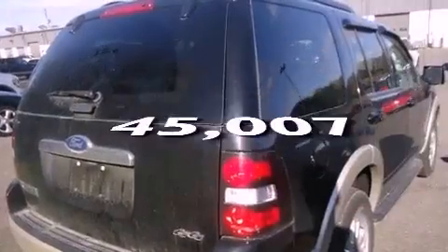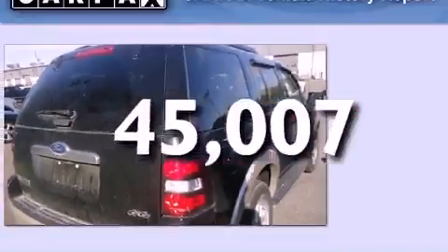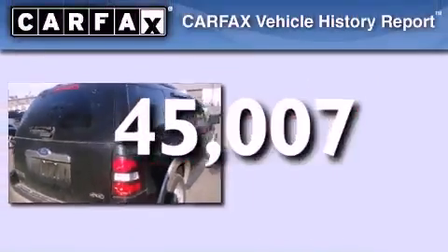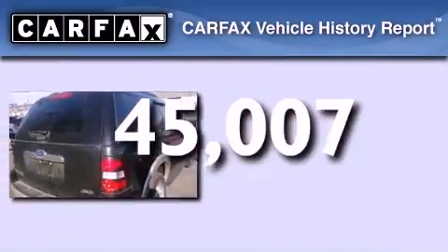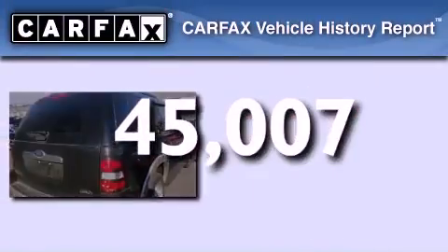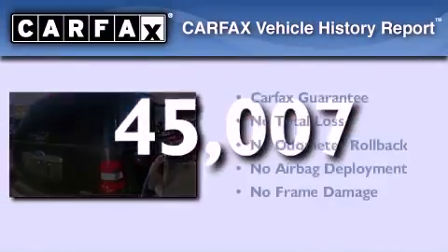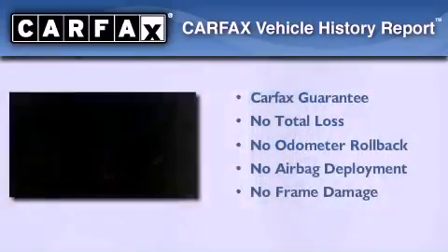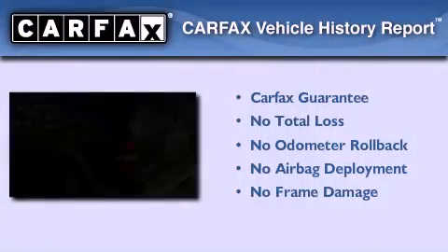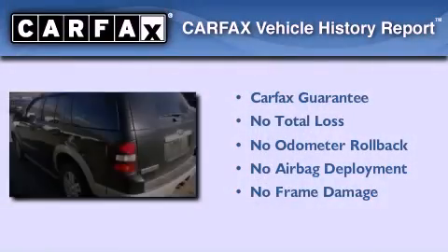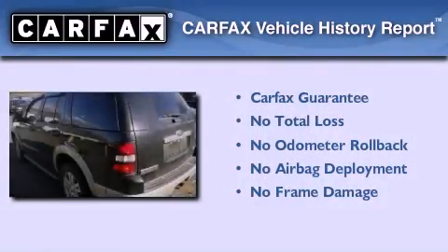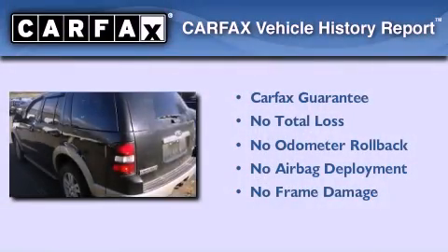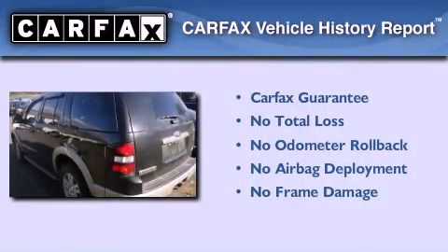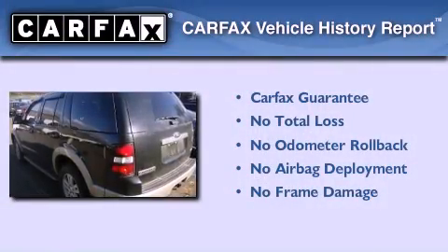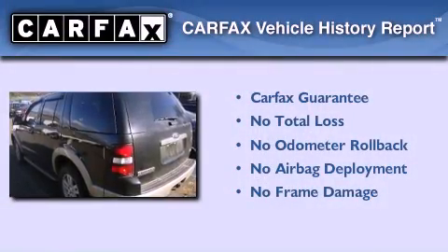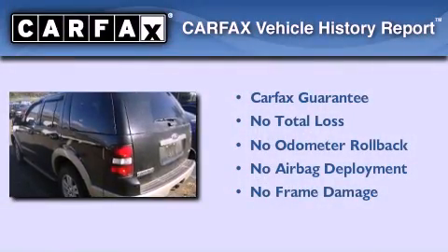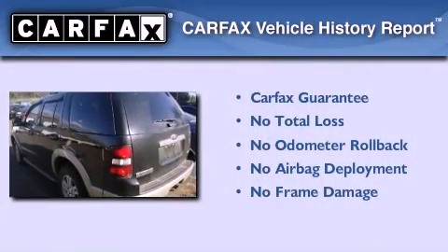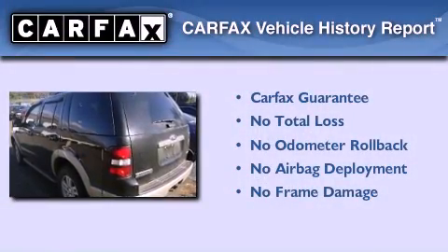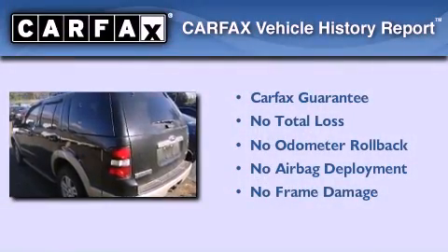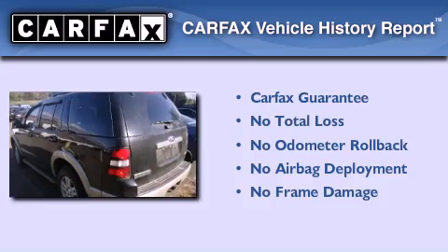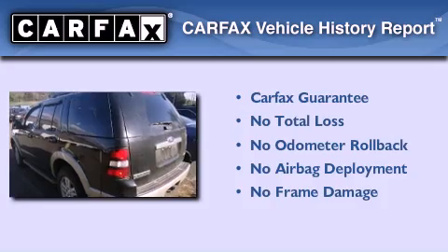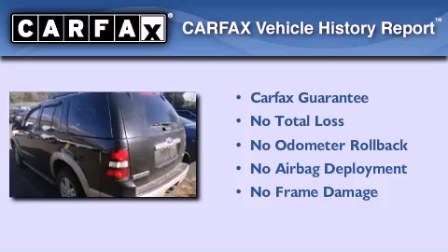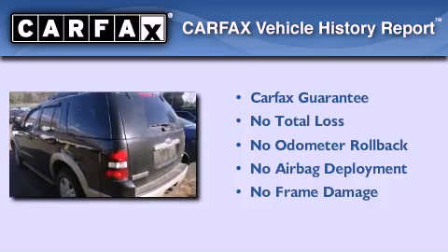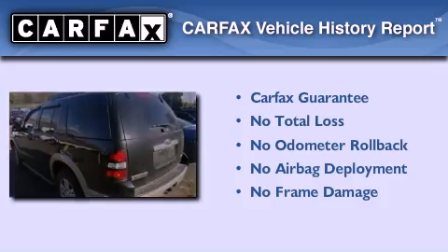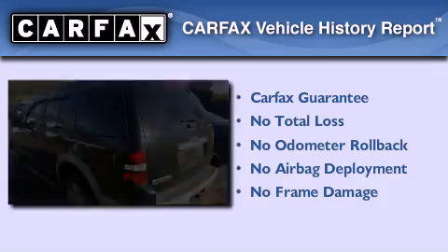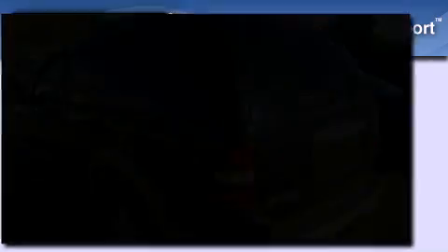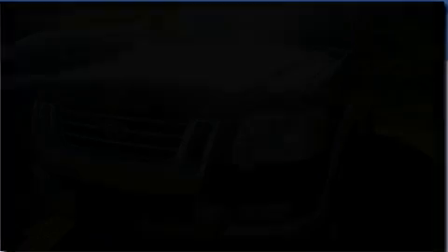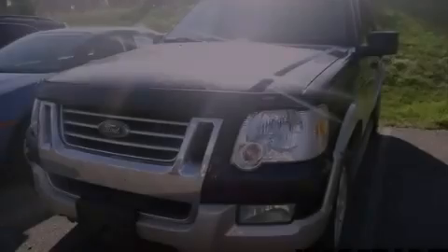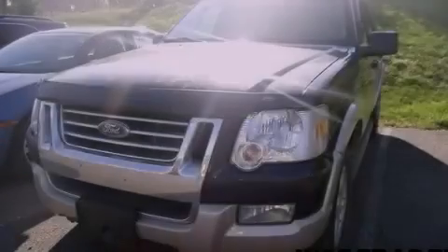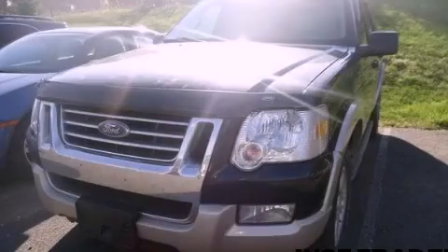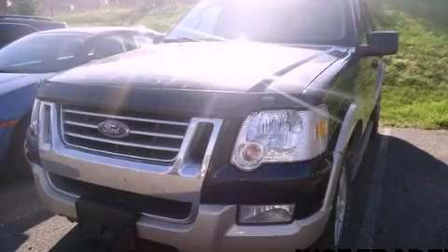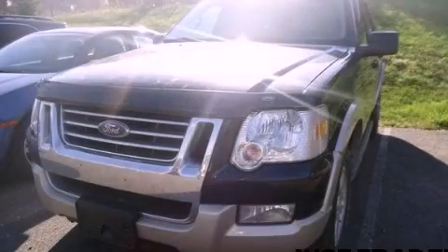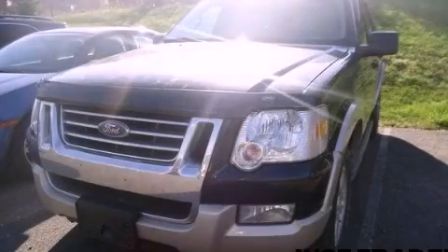Not to mention that this Ford qualifies for the Carfax buyback guarantee. Contact us today to arrange your test drive.